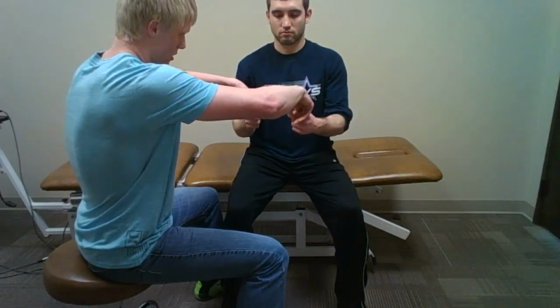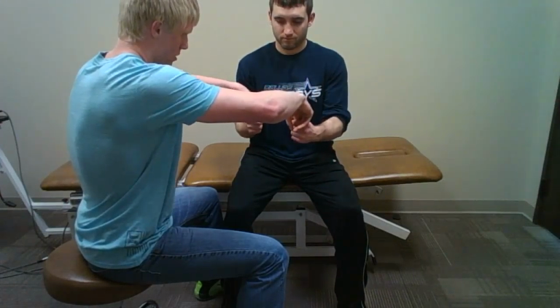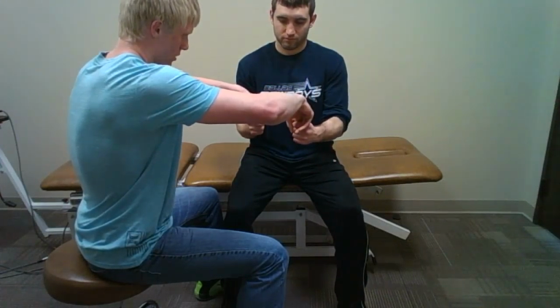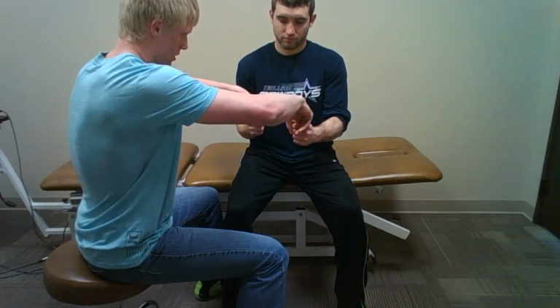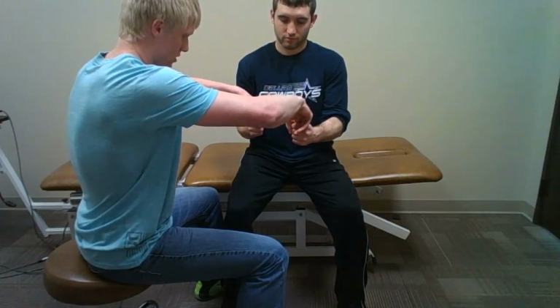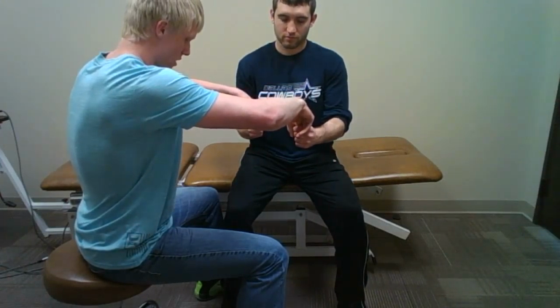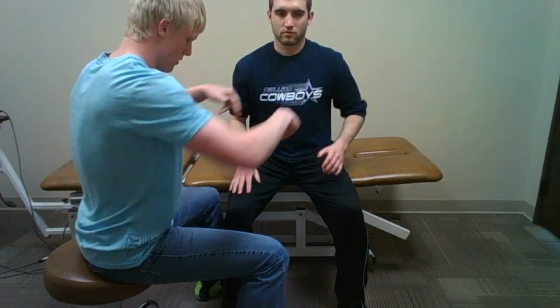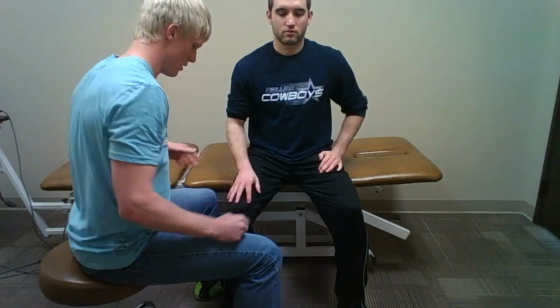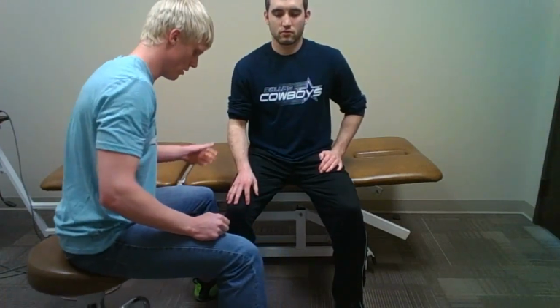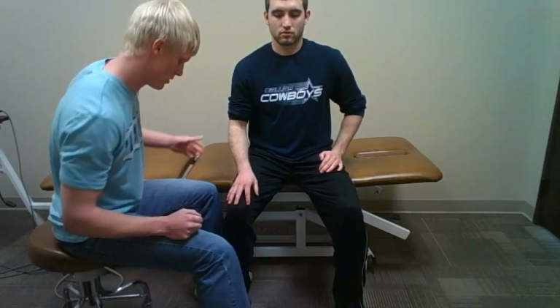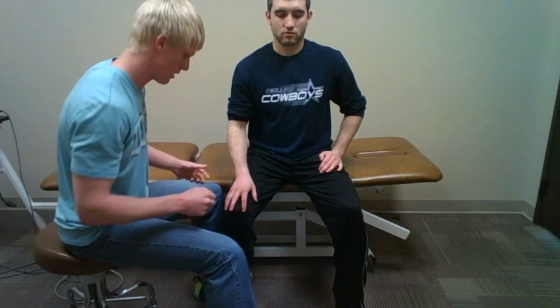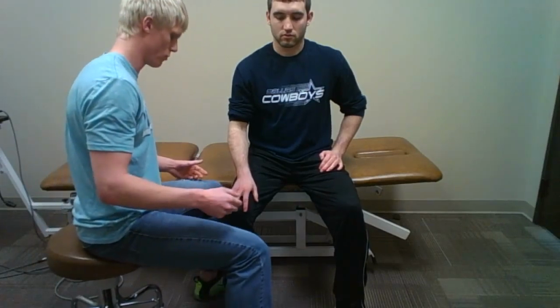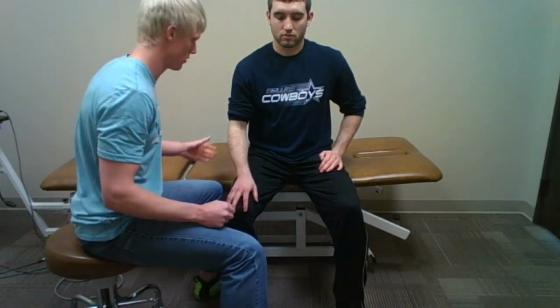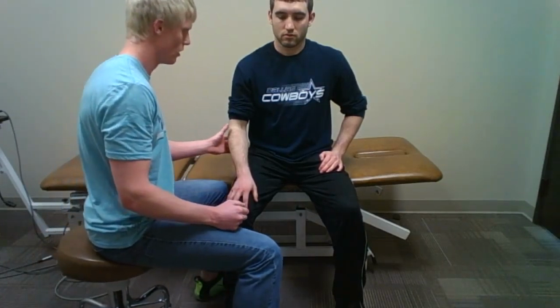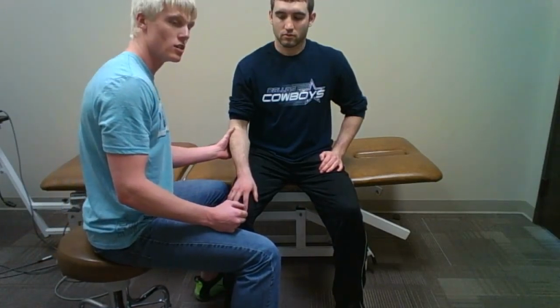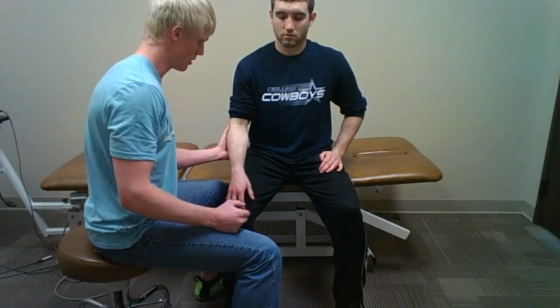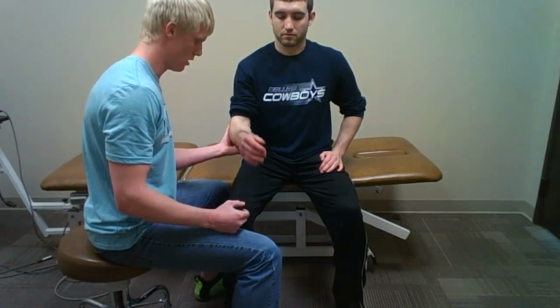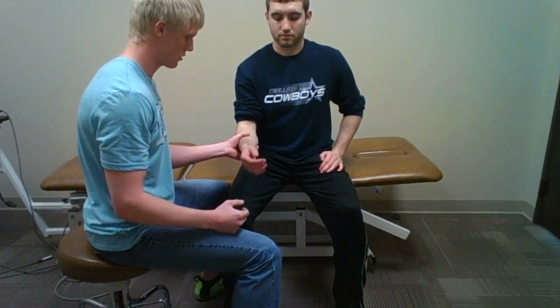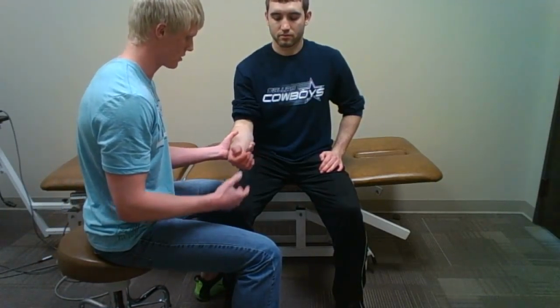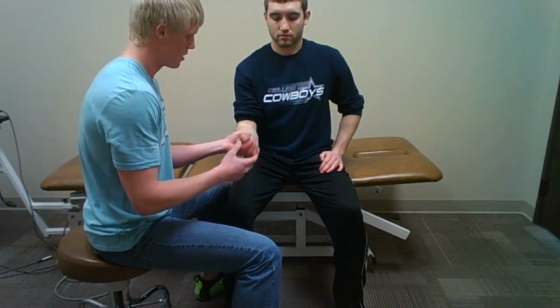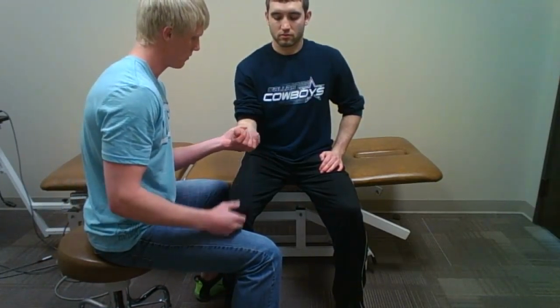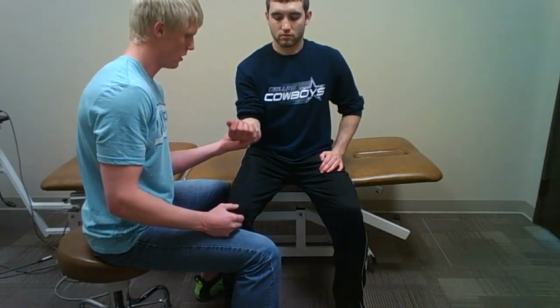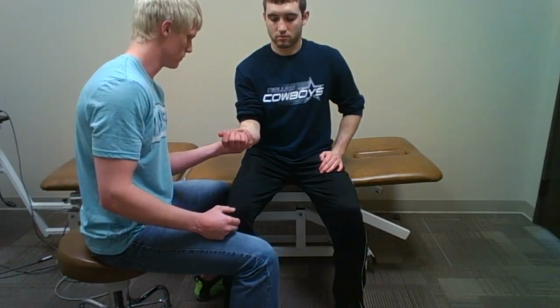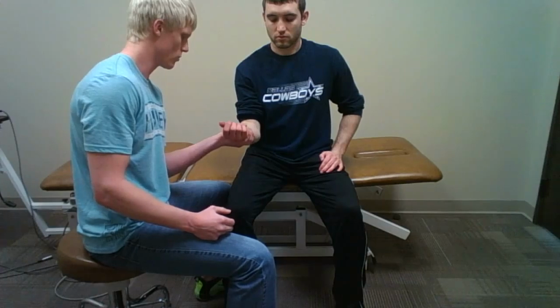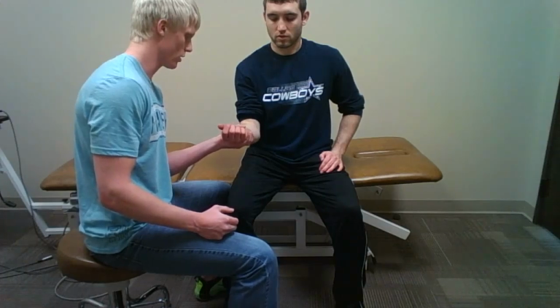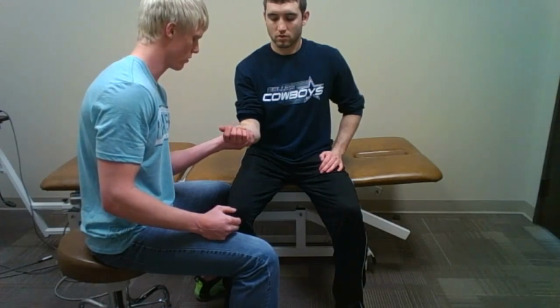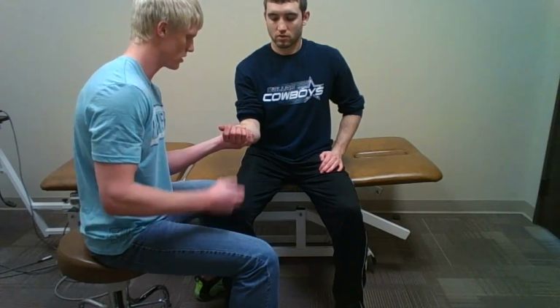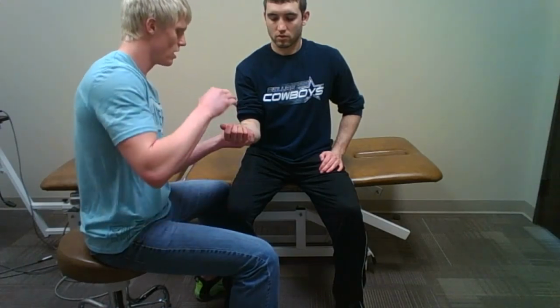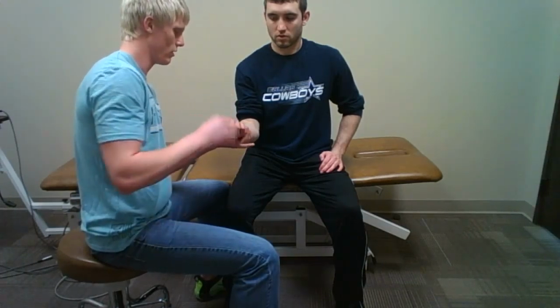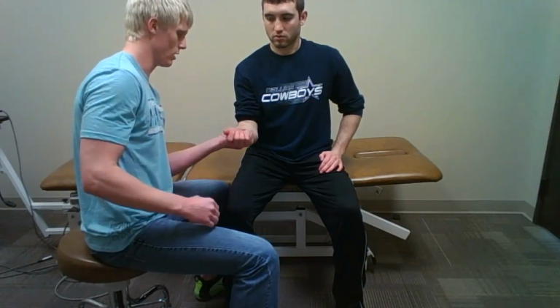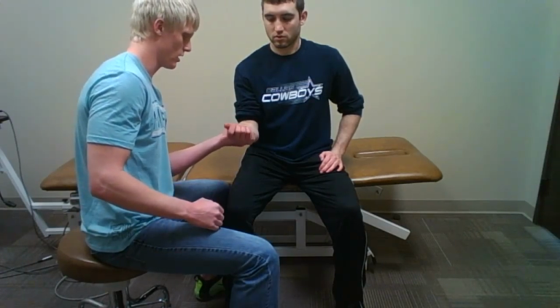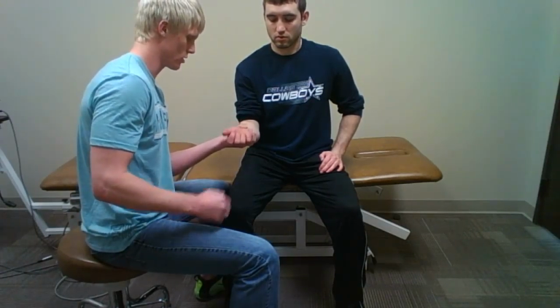I am going to resist the supination and extend his elbow at the same time. If that reproduces signs or symptoms, I will reassess the grip, making sure that it is the same.